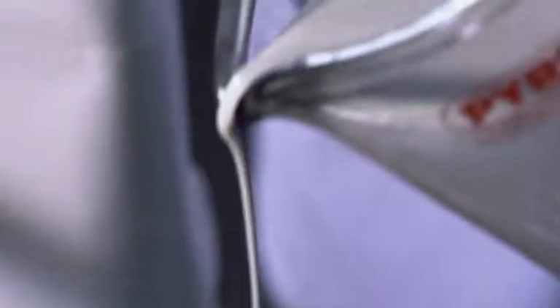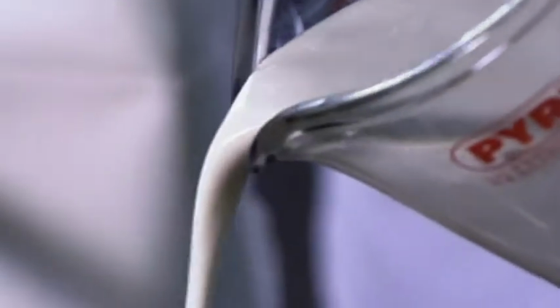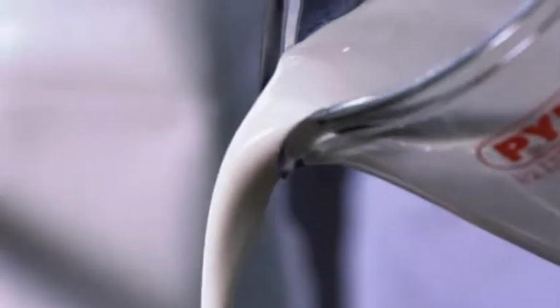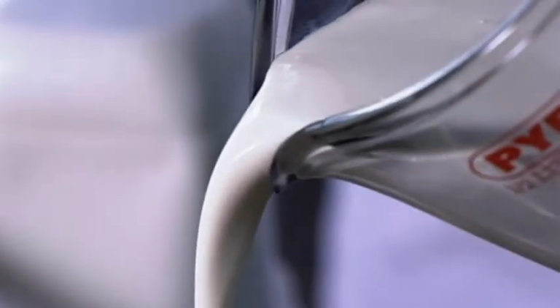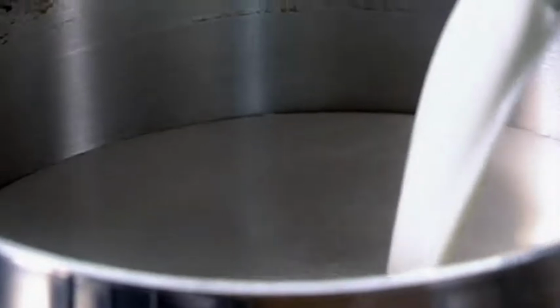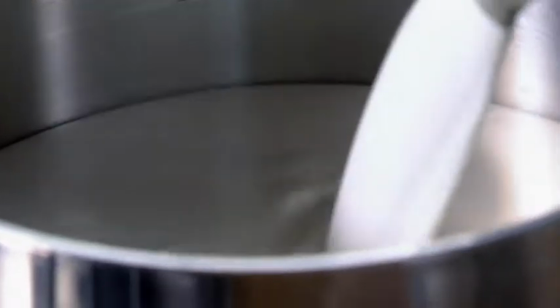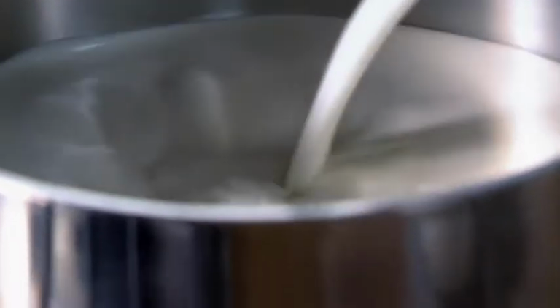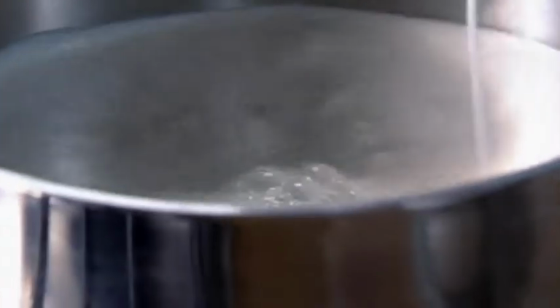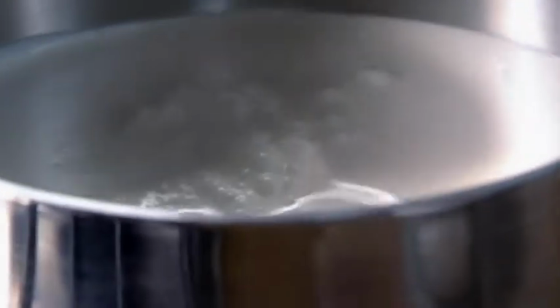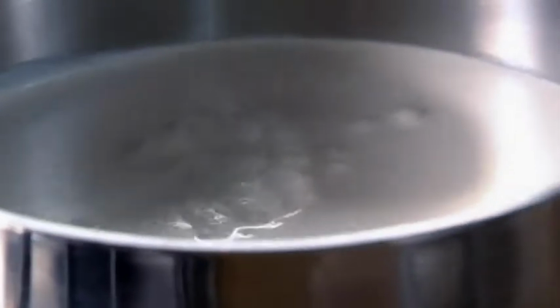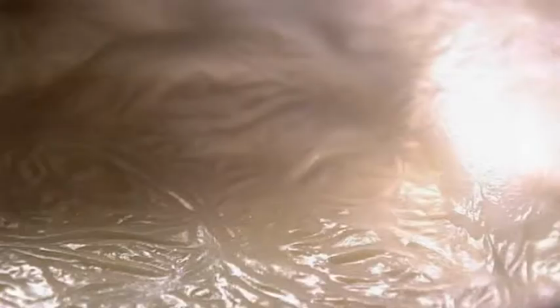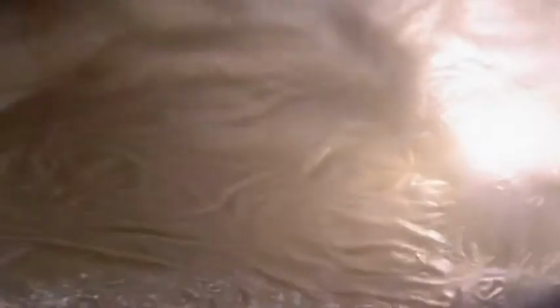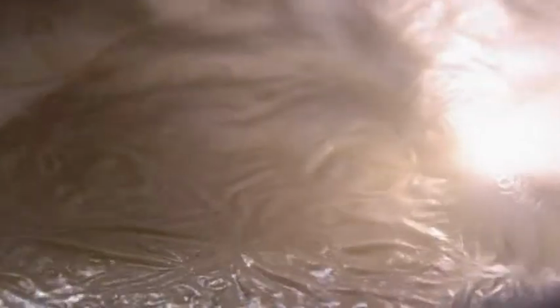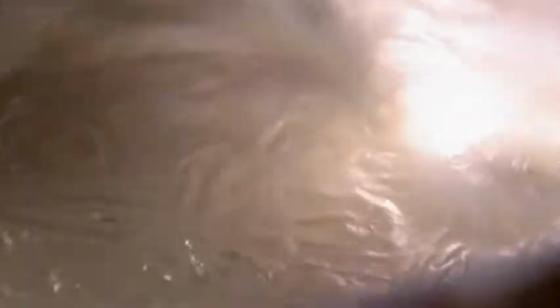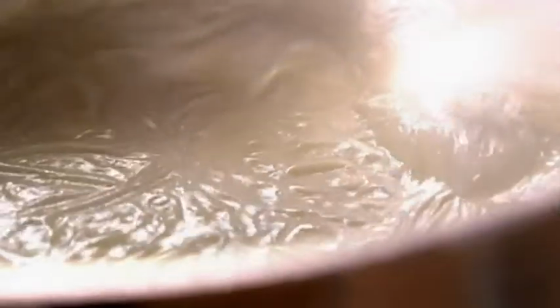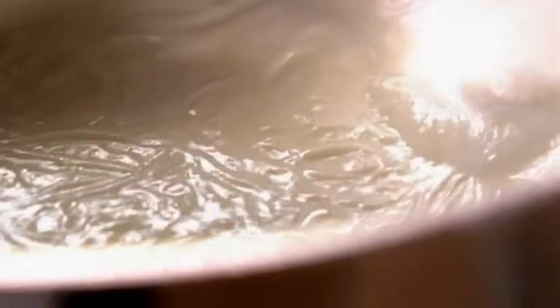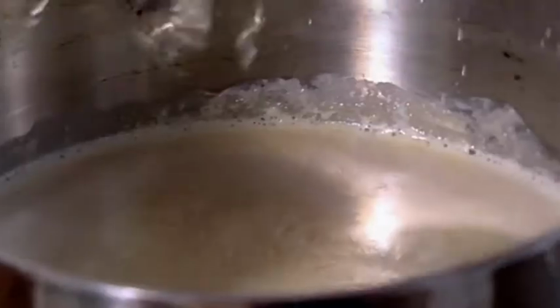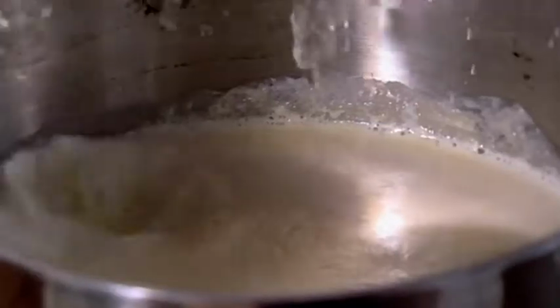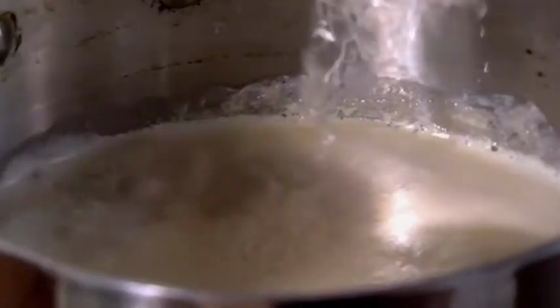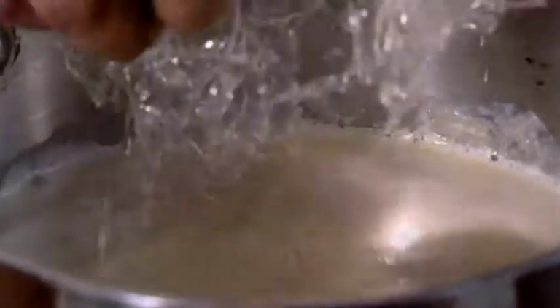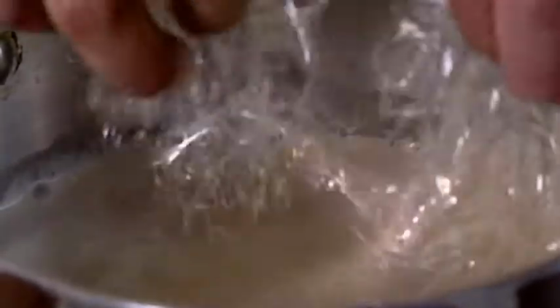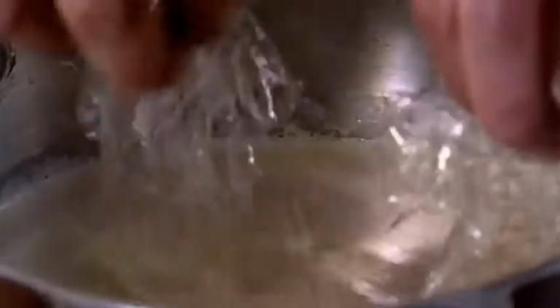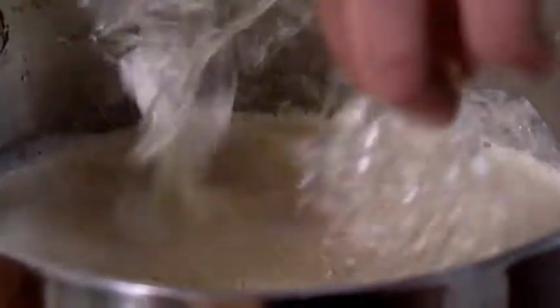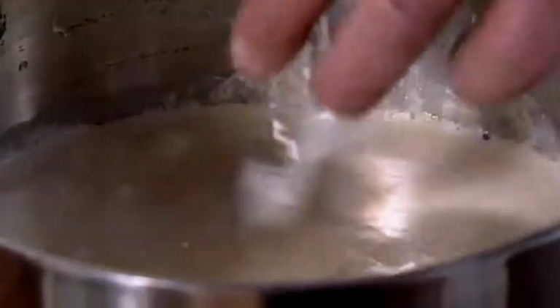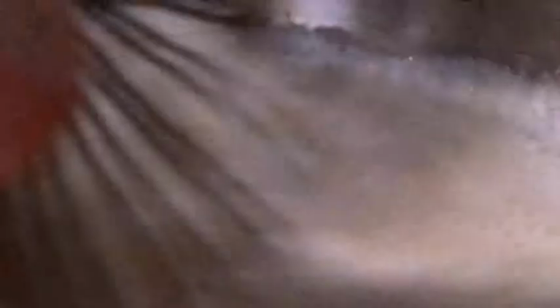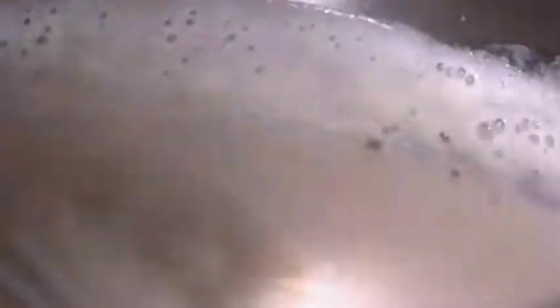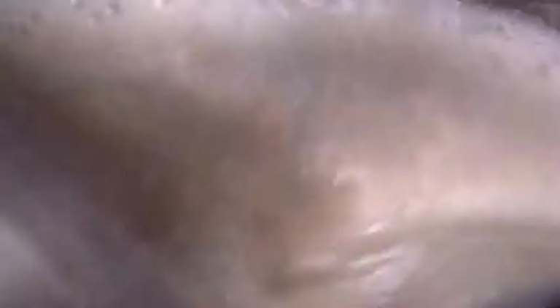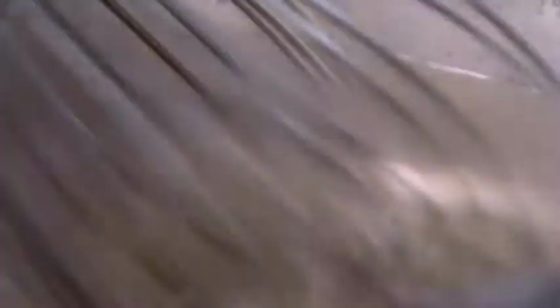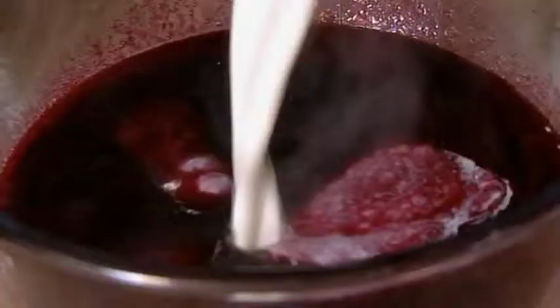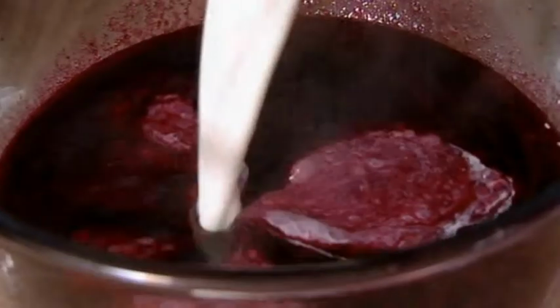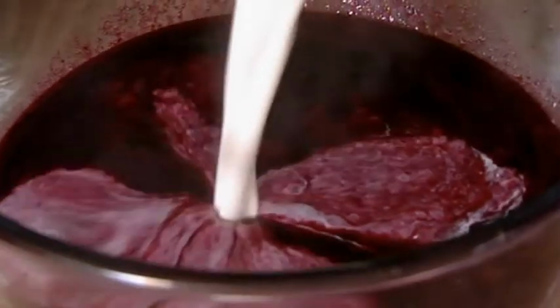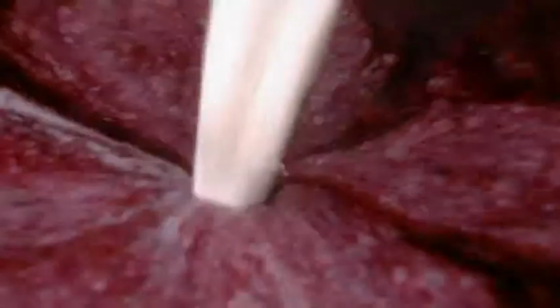Heat cream and milk in a saucepan until it's just about to simmer, then remove from the heat. Melt several sheets of gelatin in the cream, then add to the blackcurrant puree.